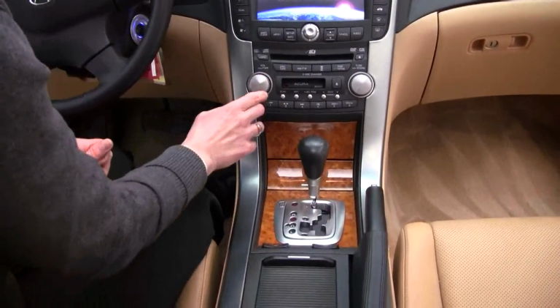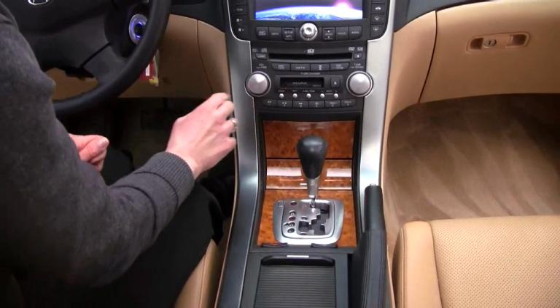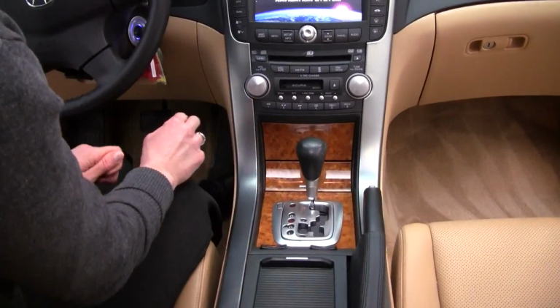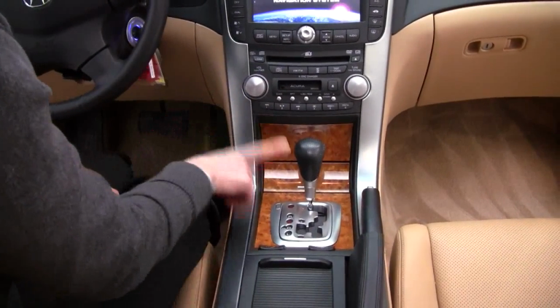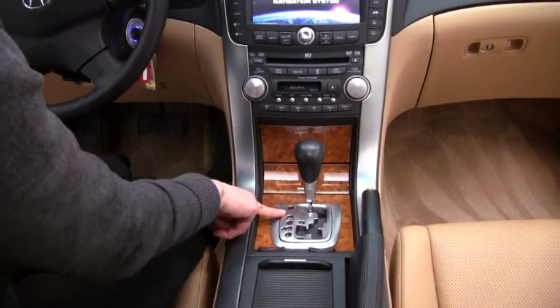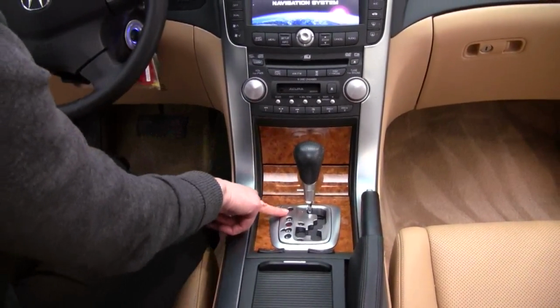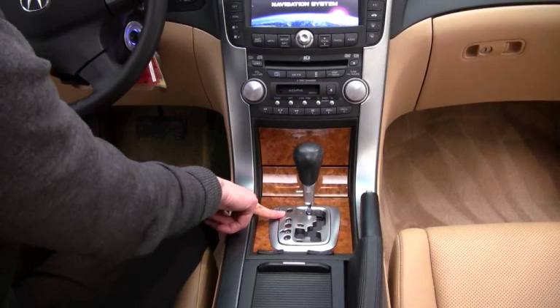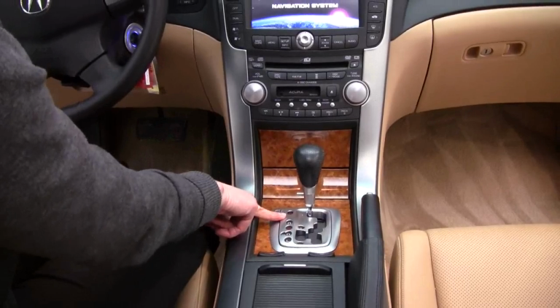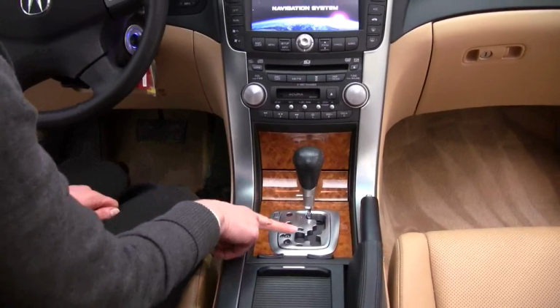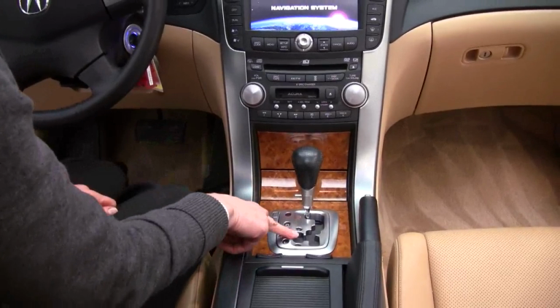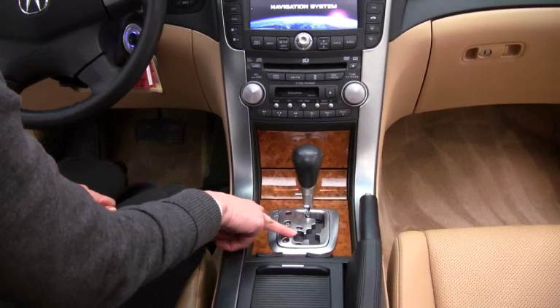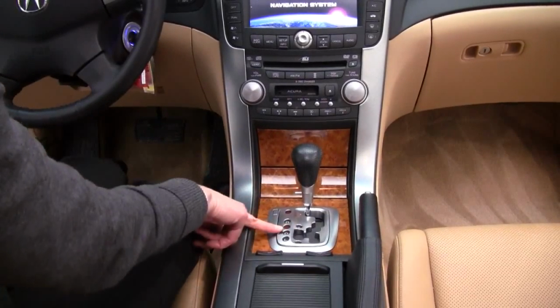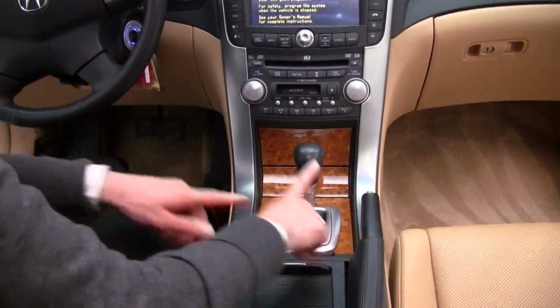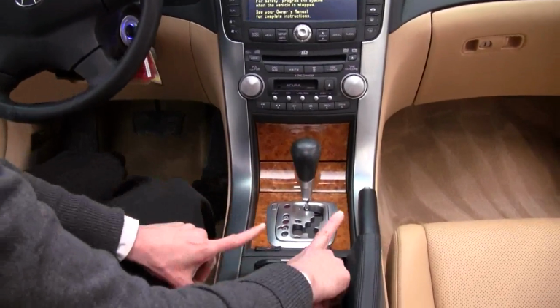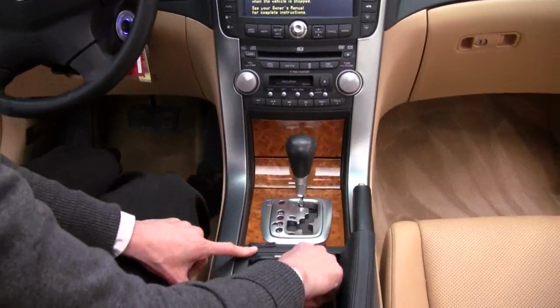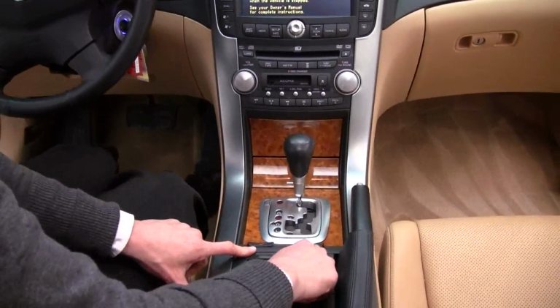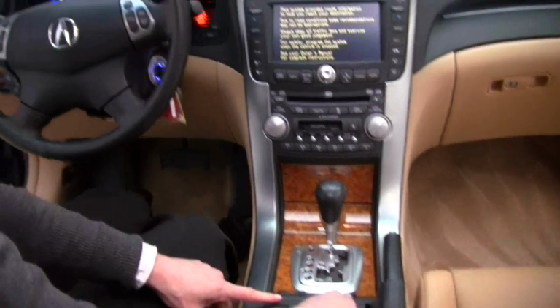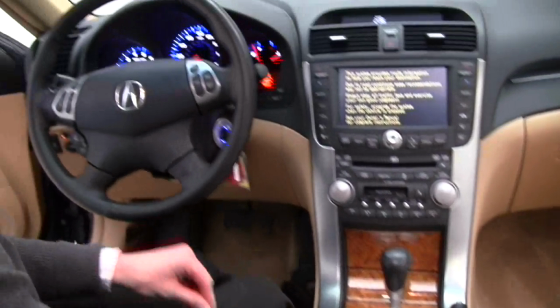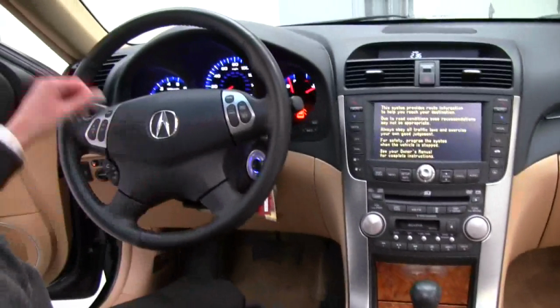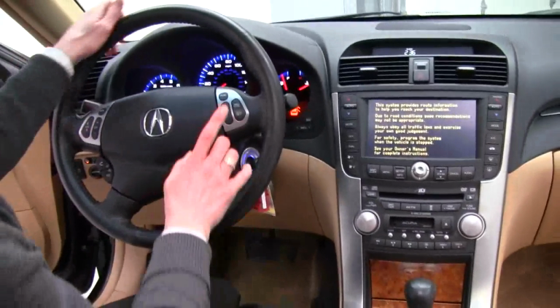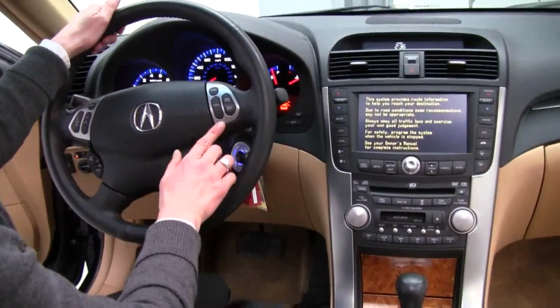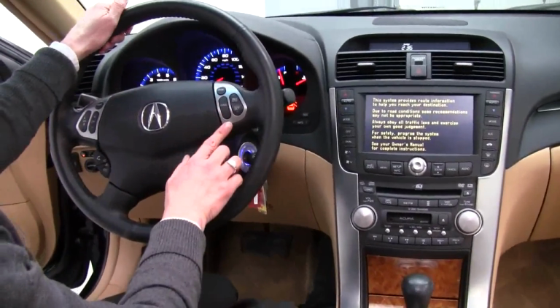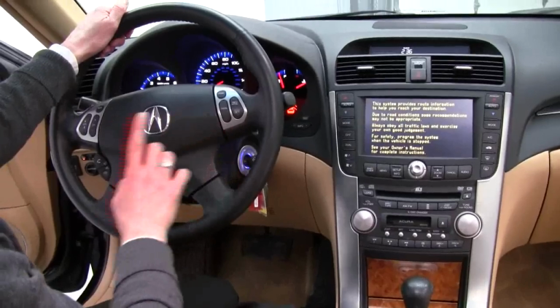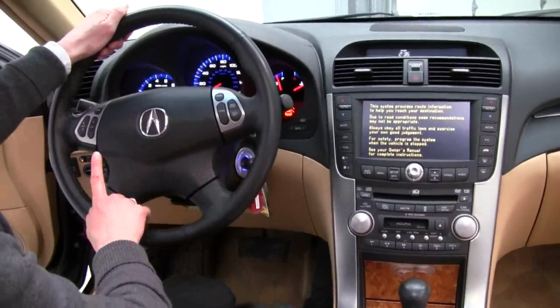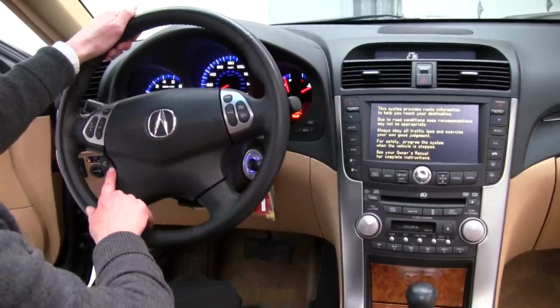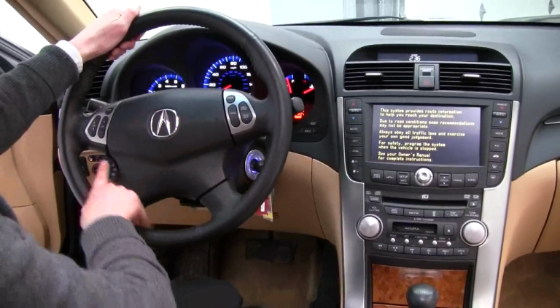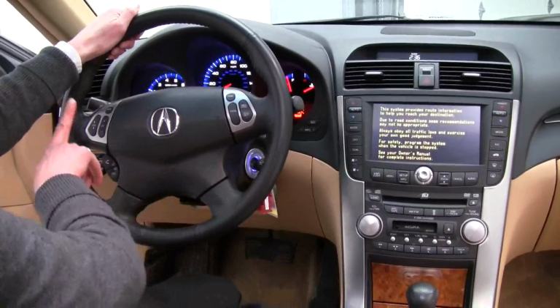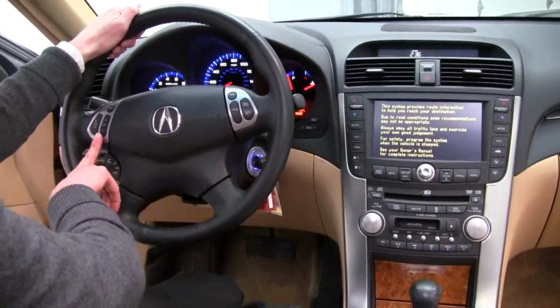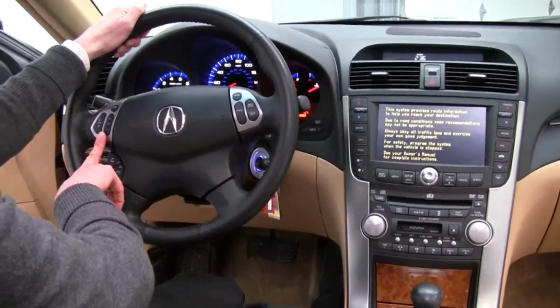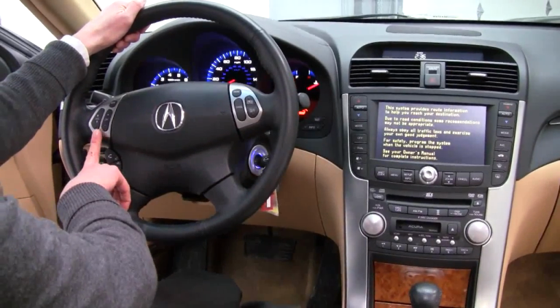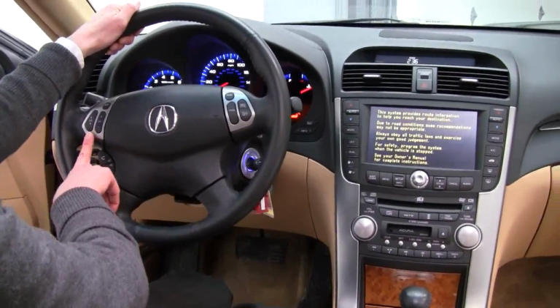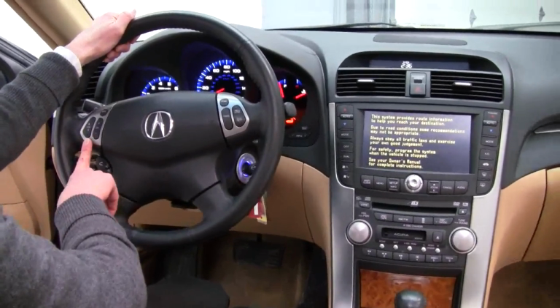Cassette player — gotta have that, right? Automatic transmission with sport mode. Heated leather seats. Cruise control. Bluetooth. Steering wheel mounted audio controls.